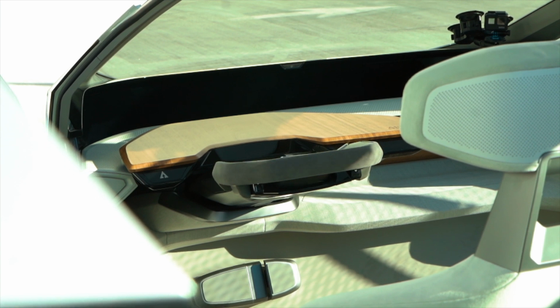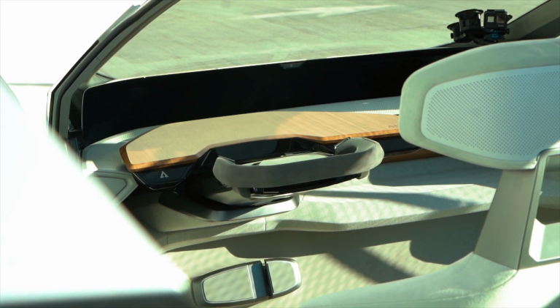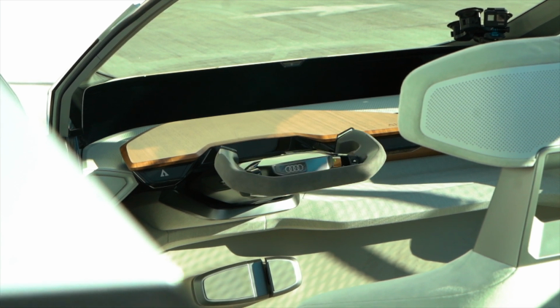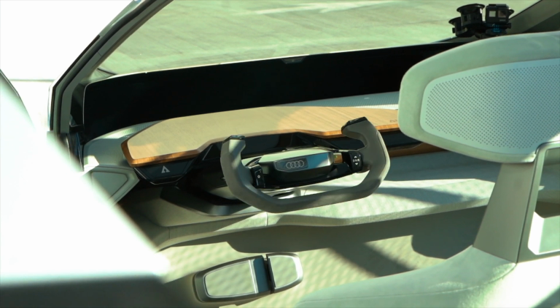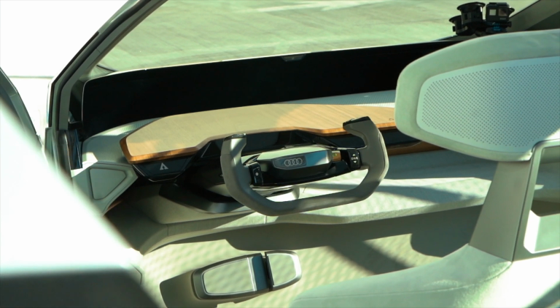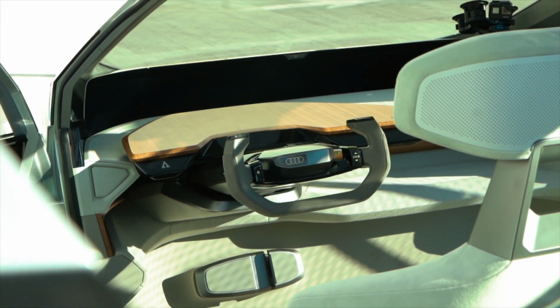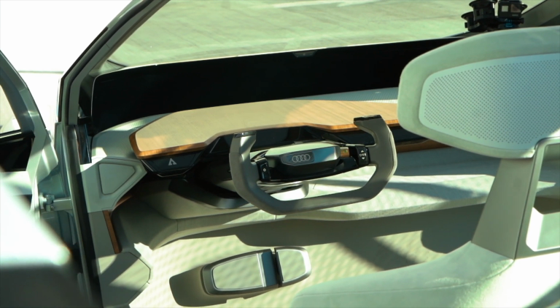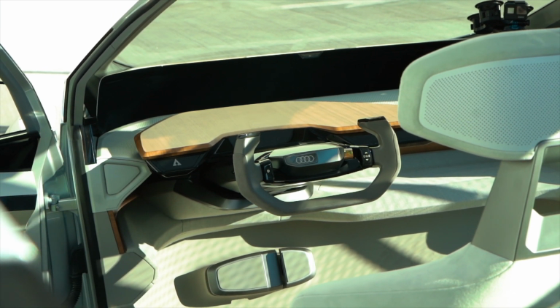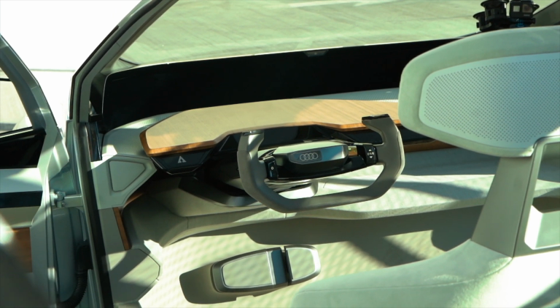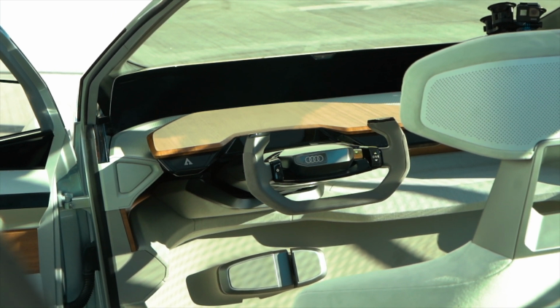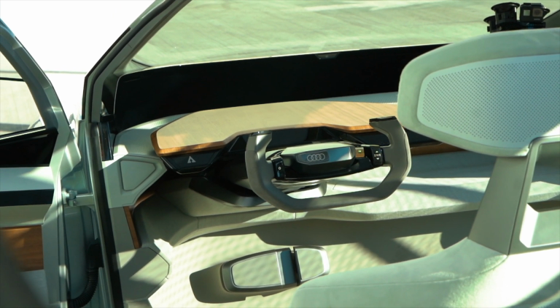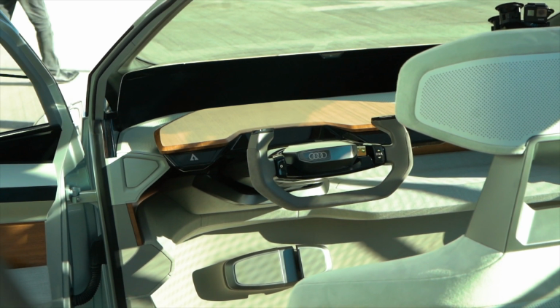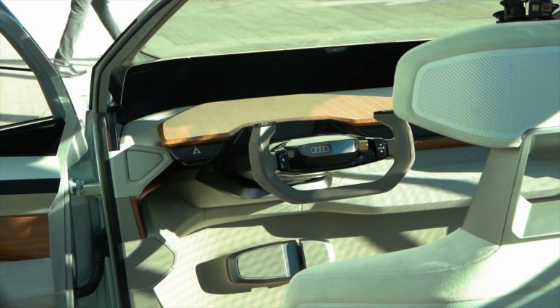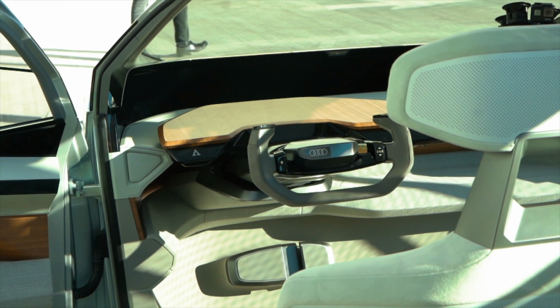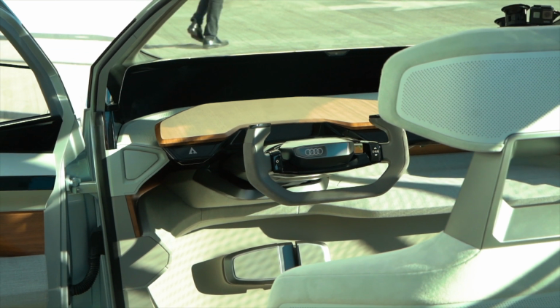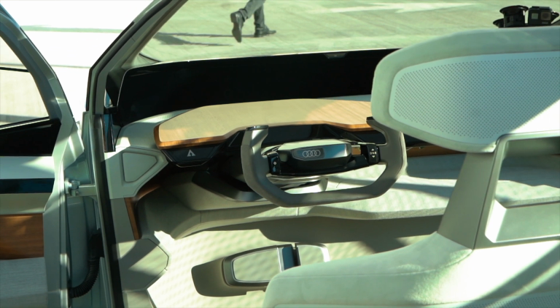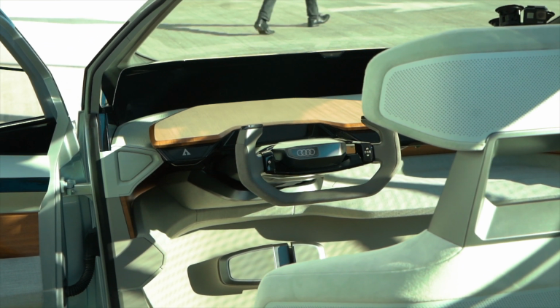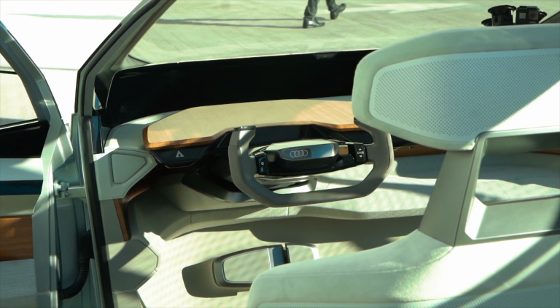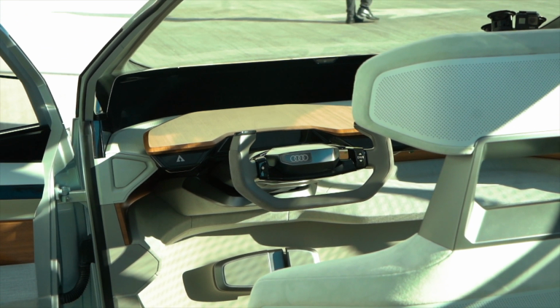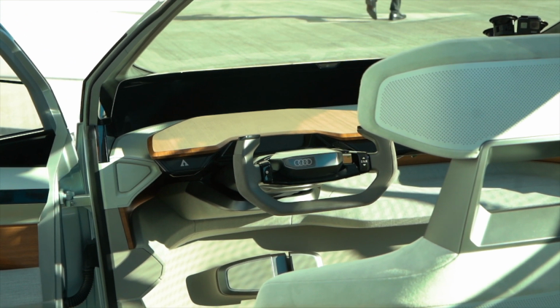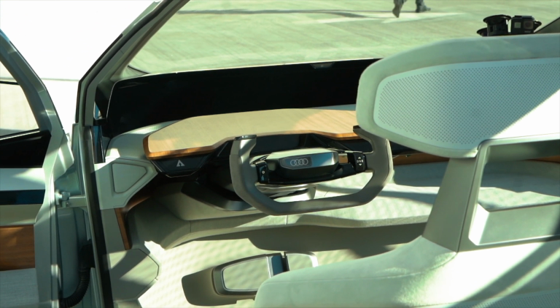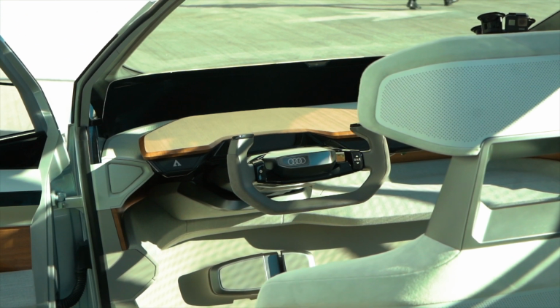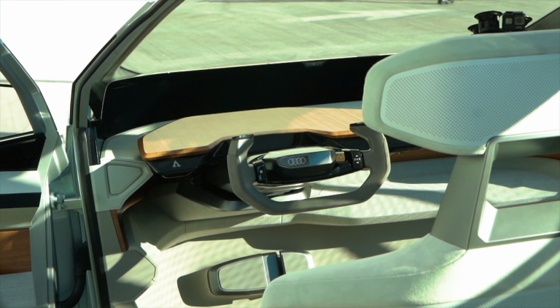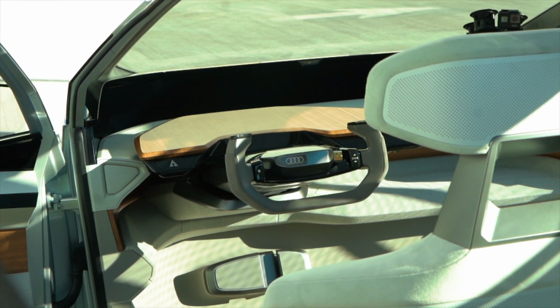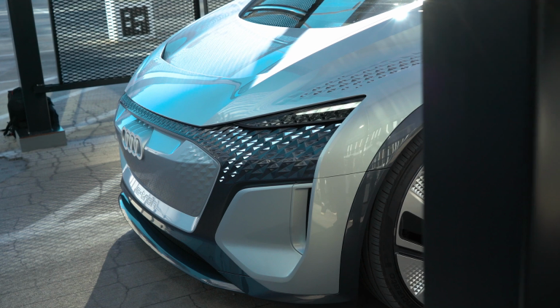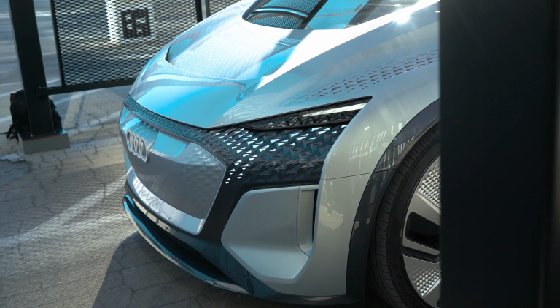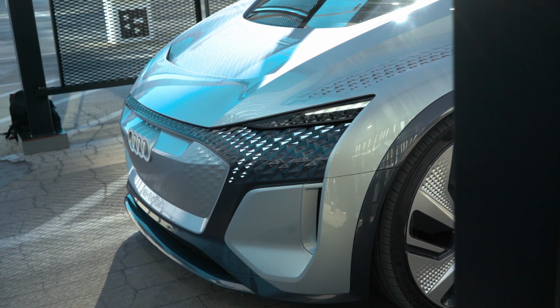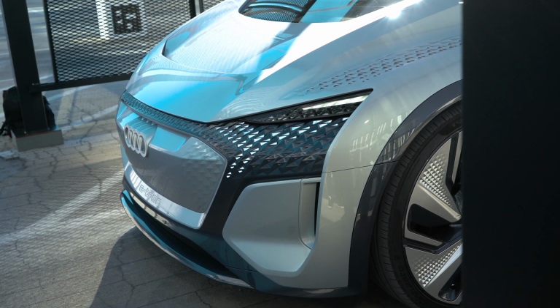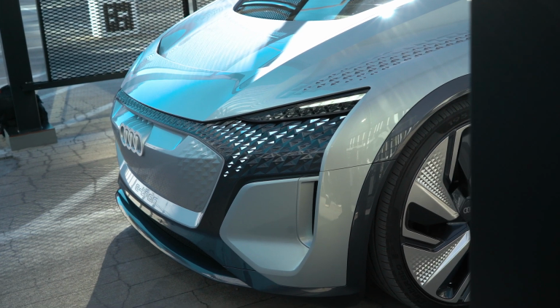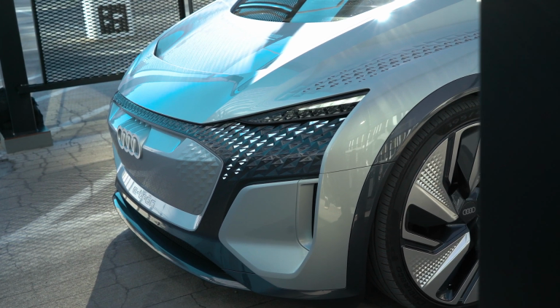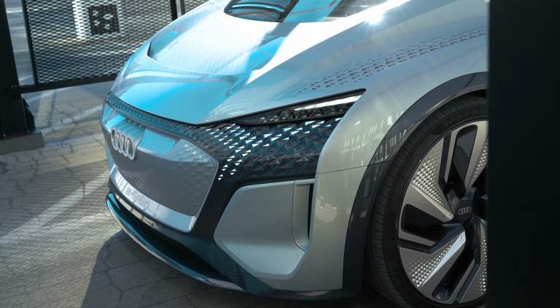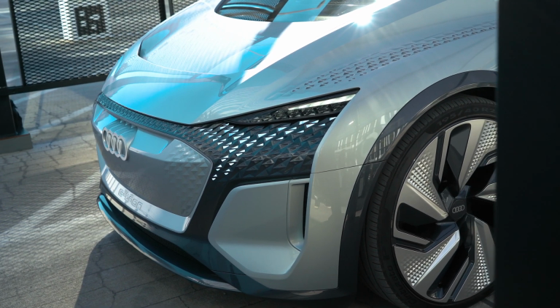You can put your laptop on top of it and do some work, for example. If you need to take back control, it folds back out within less than five seconds and you're good to go. All around the car it's about safety — it's got a light bar around the car.